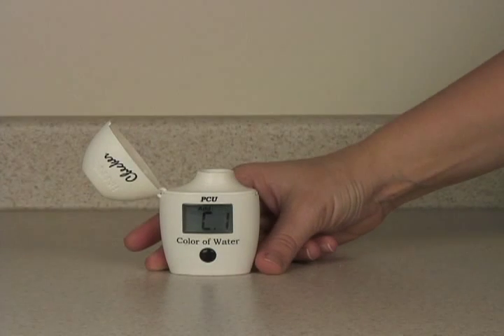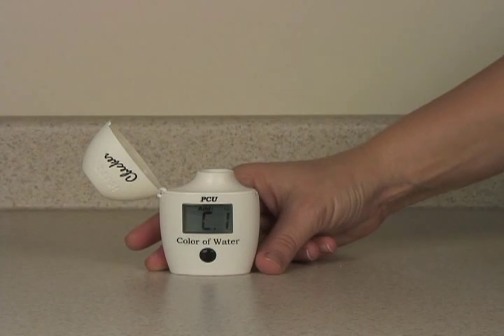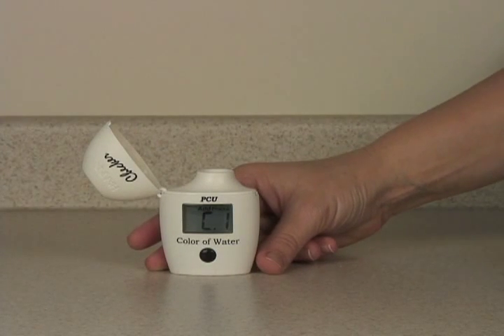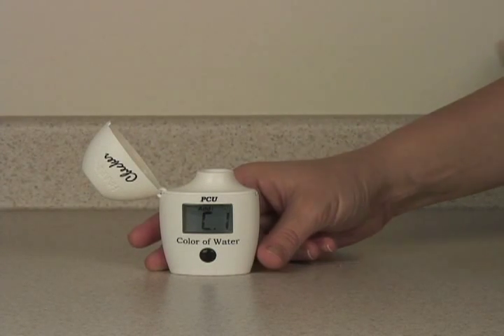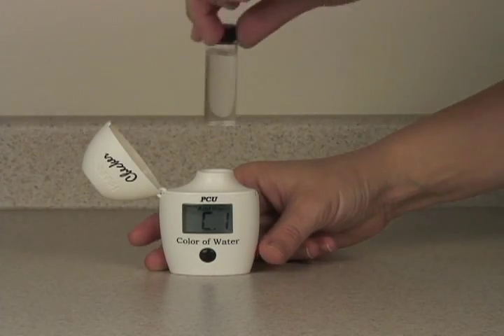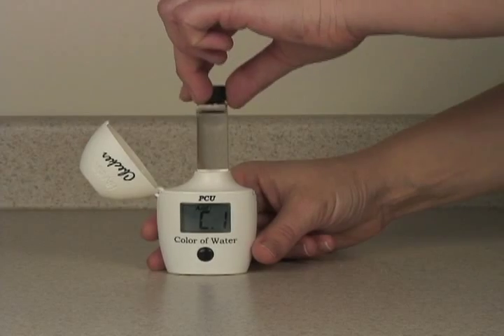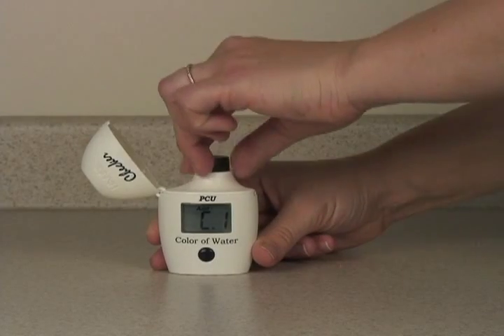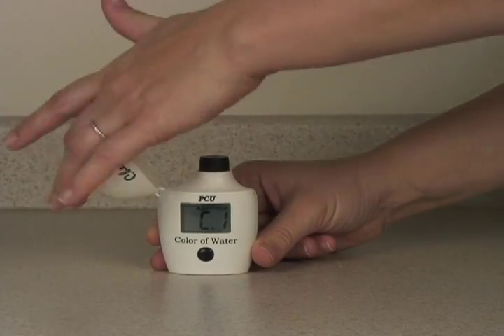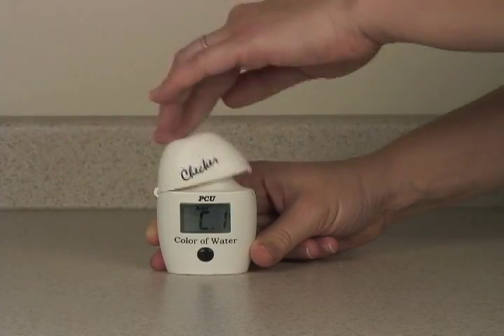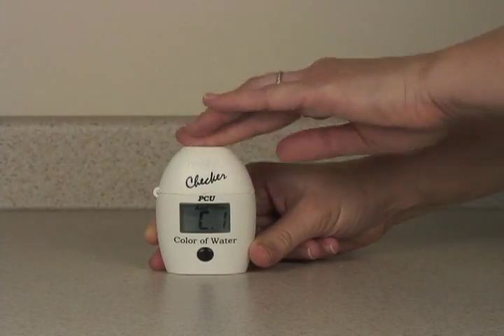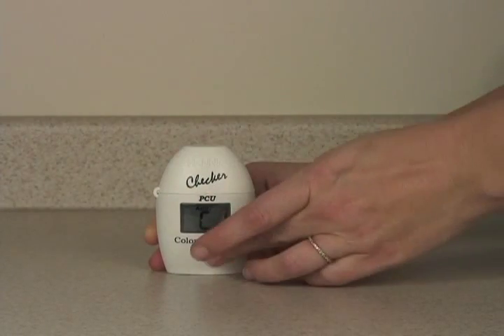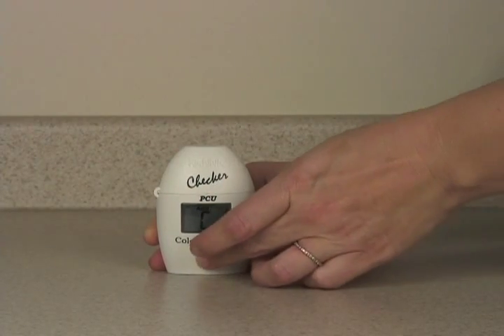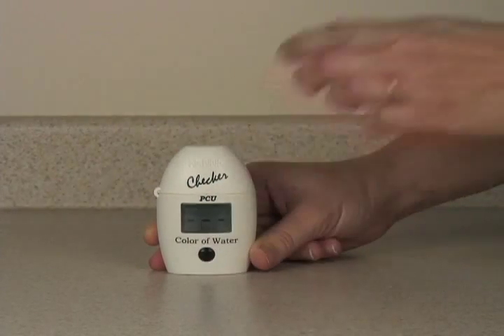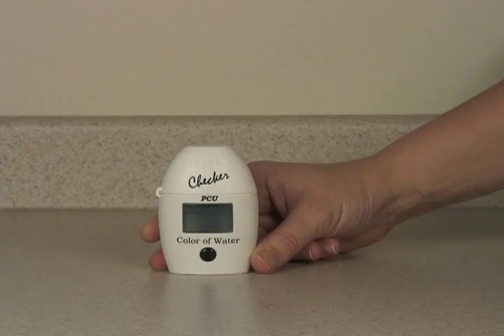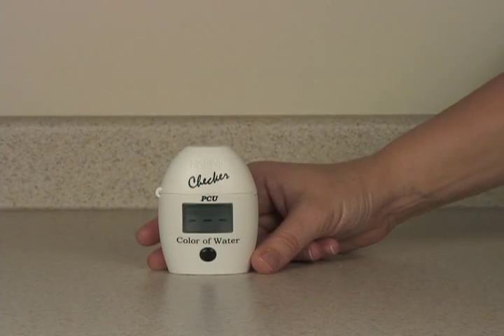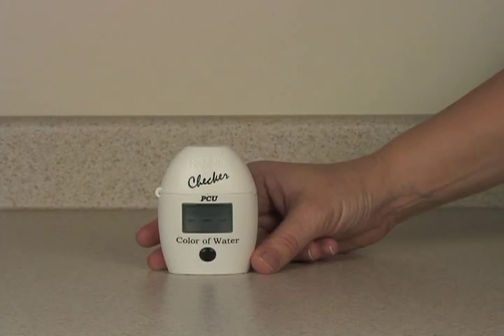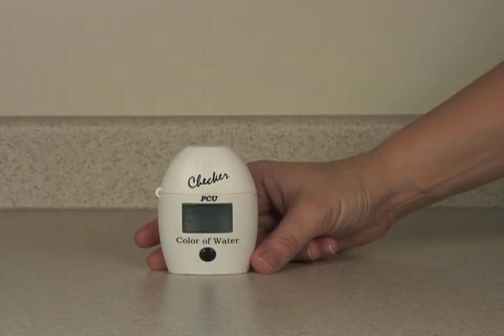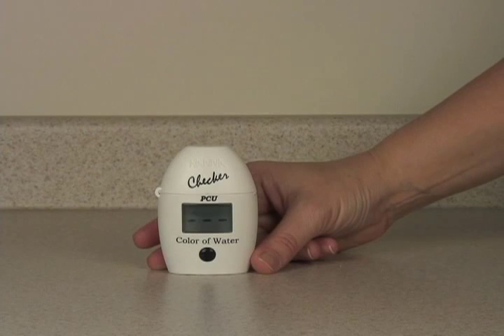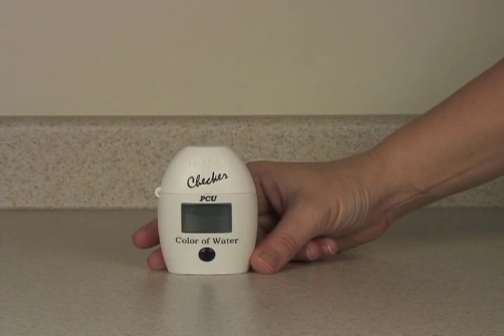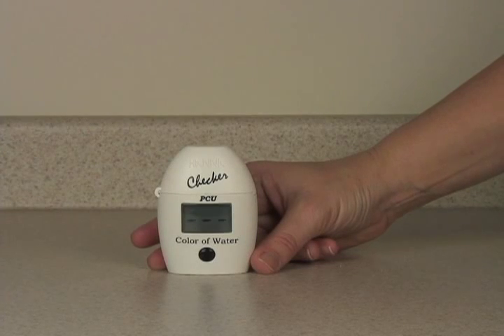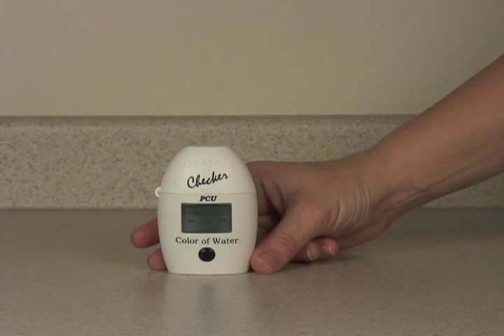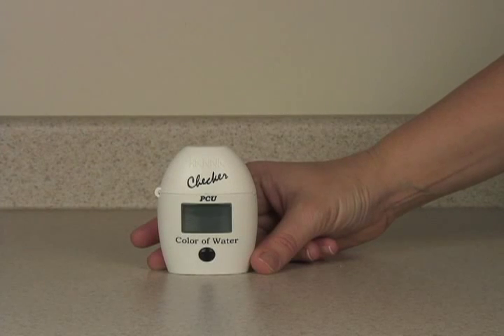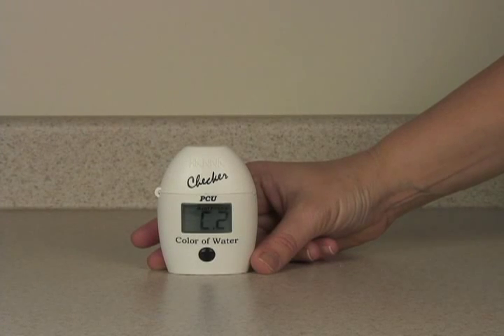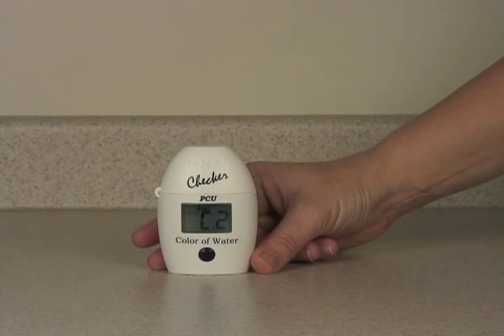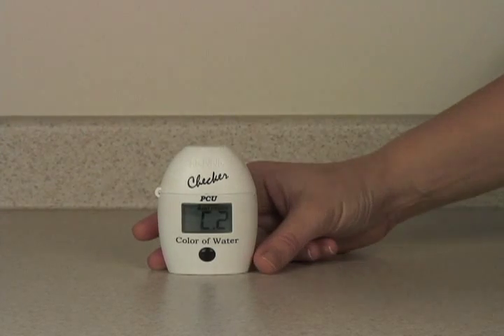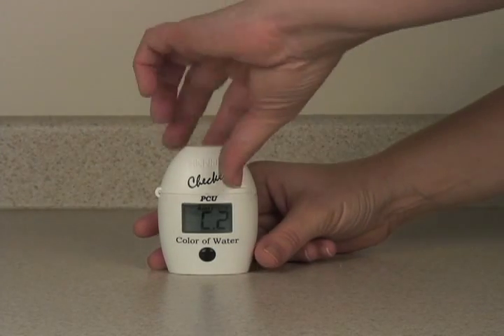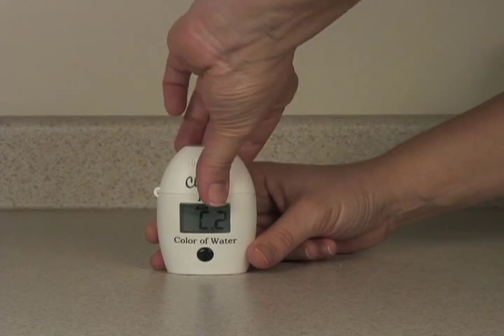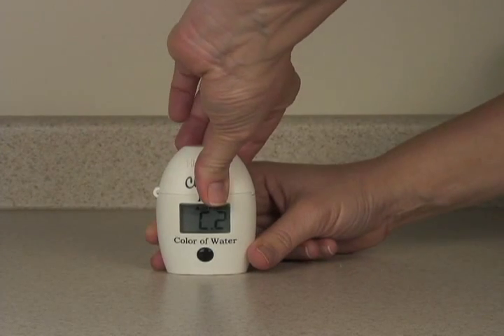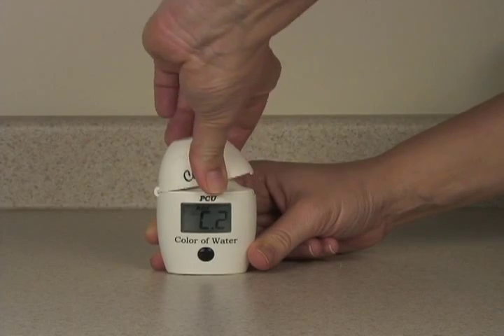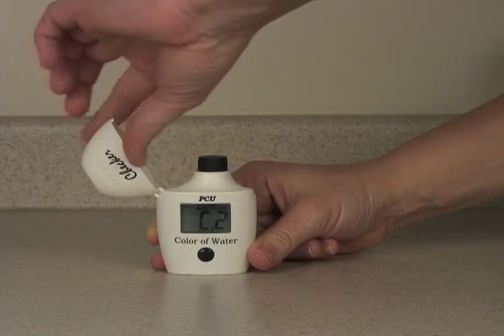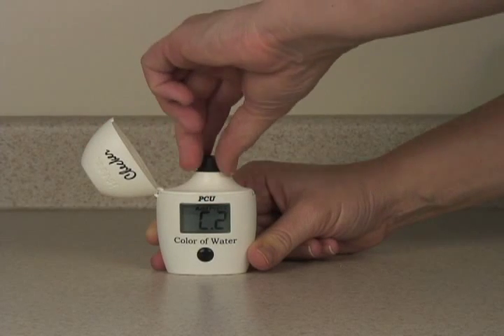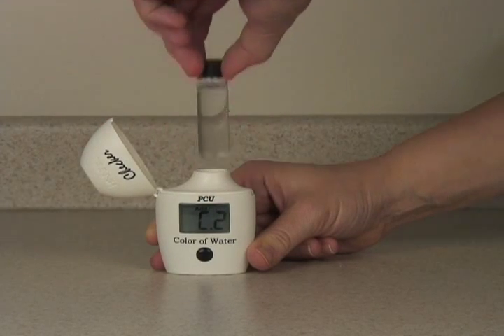Now you want to zero it again. Take your same blank, put it back in the meter, and press the button once to zero it. When the meter says C2, remove the blank.